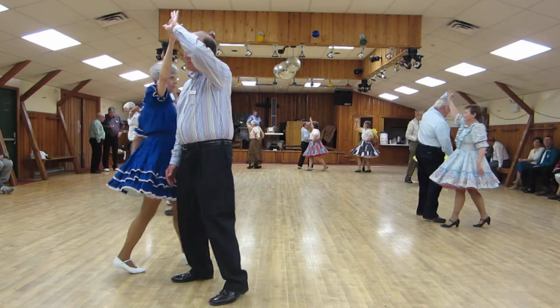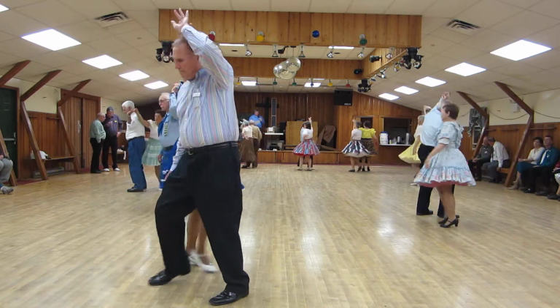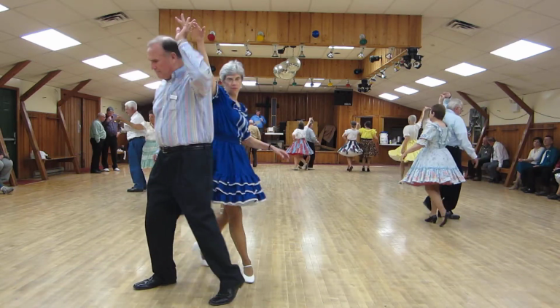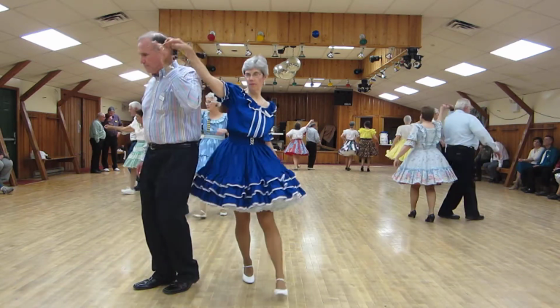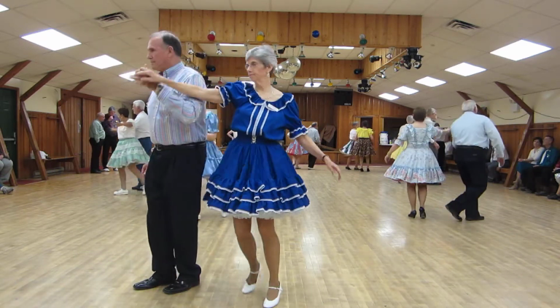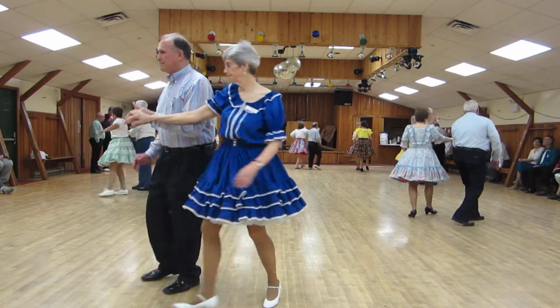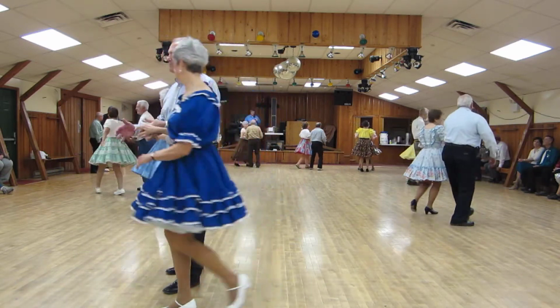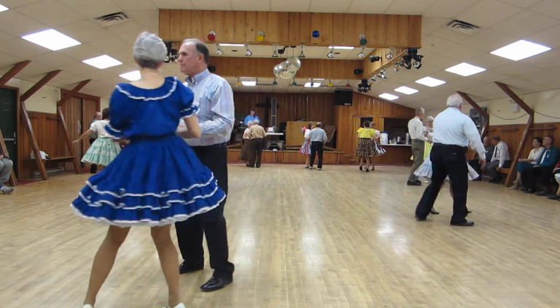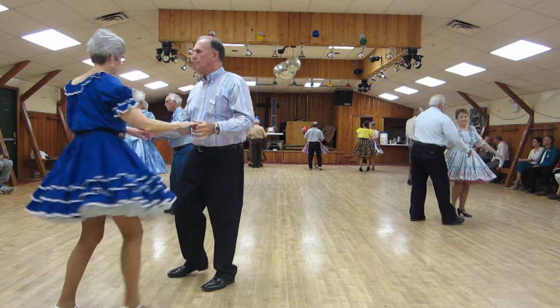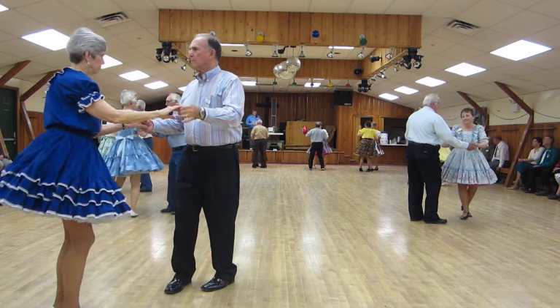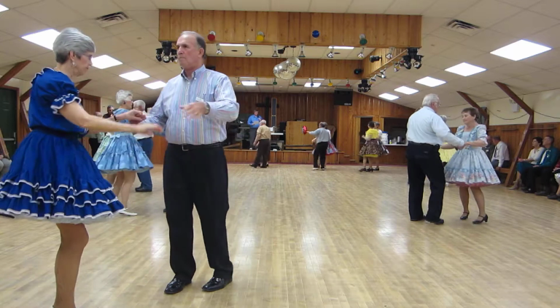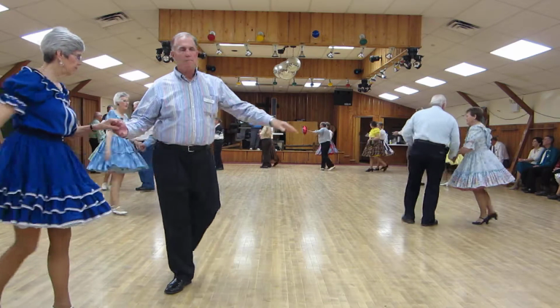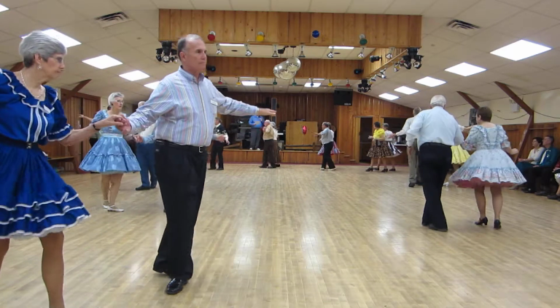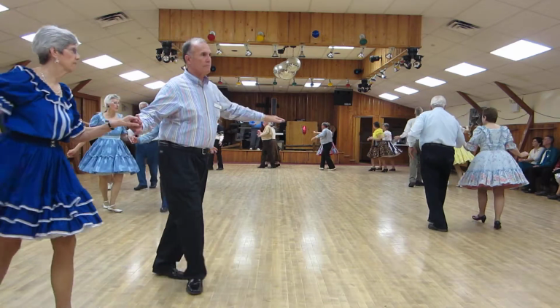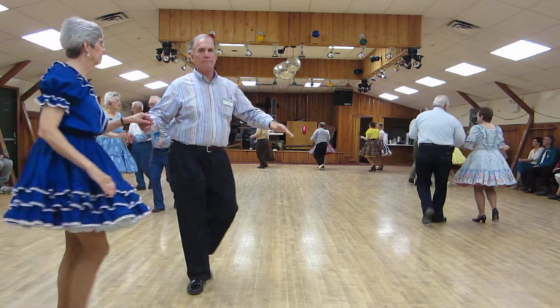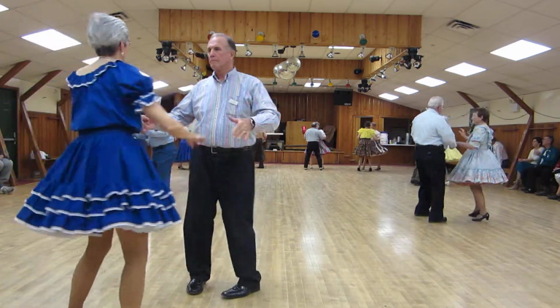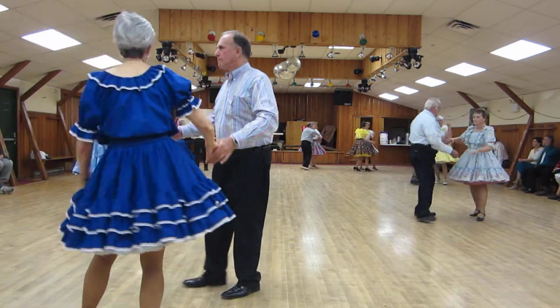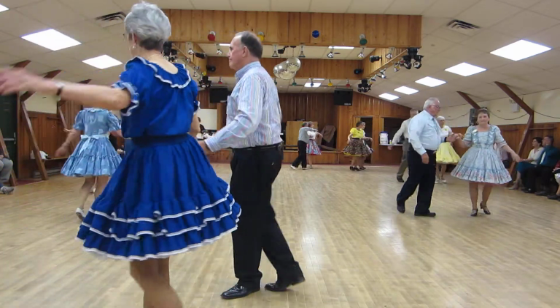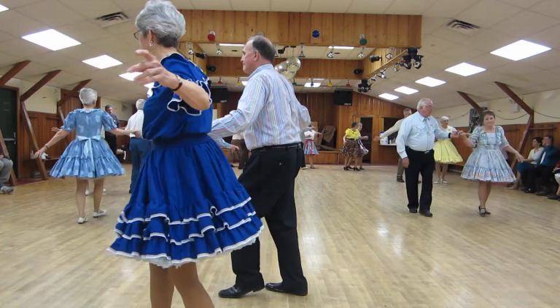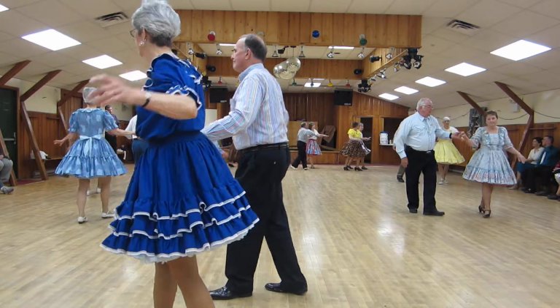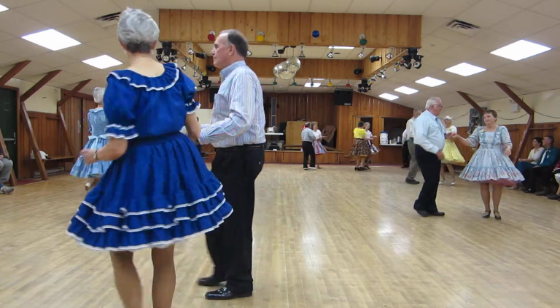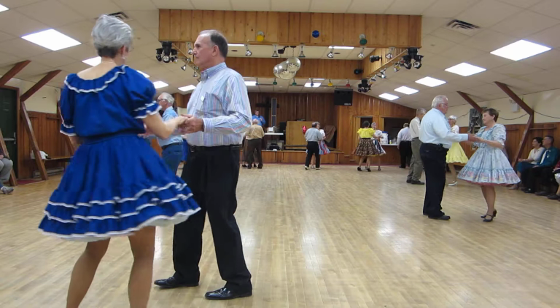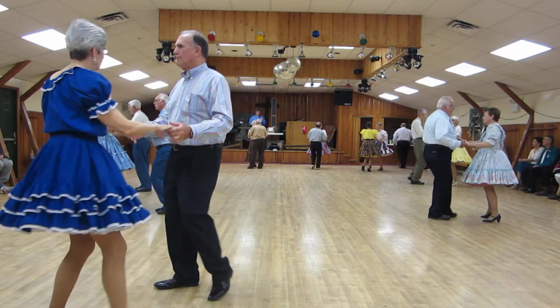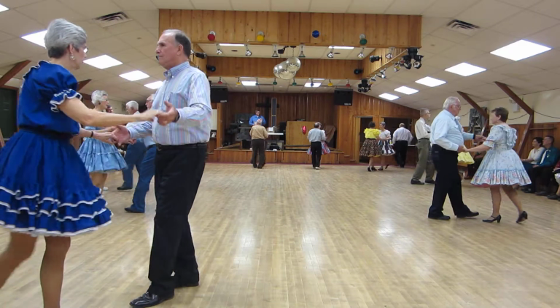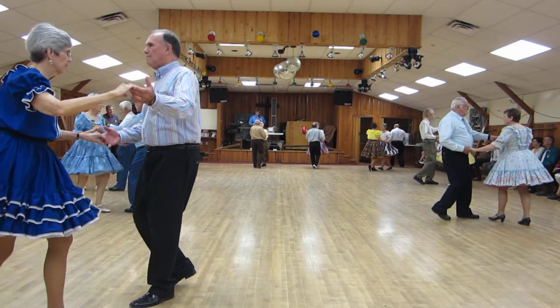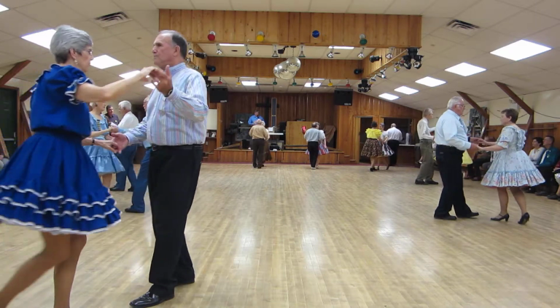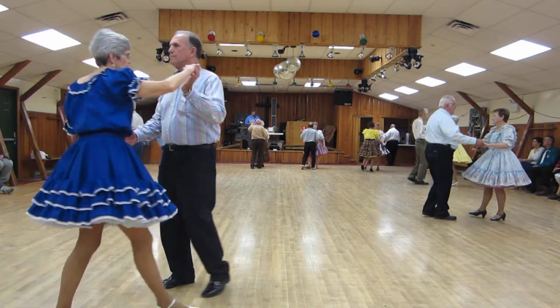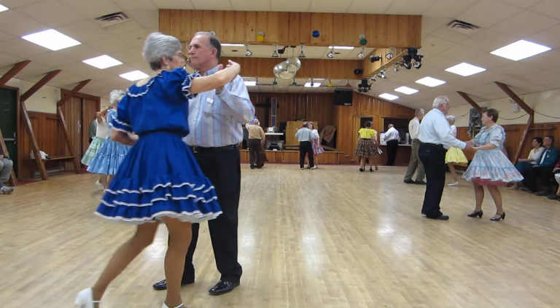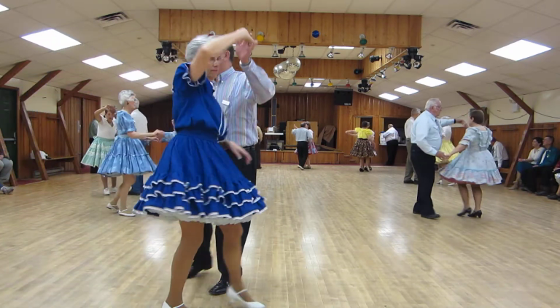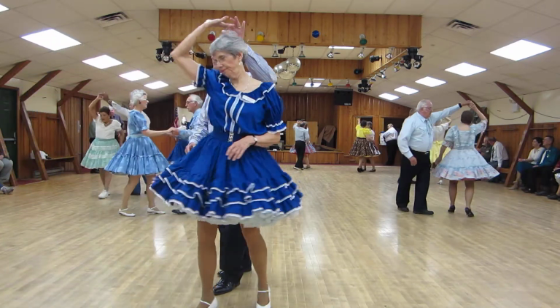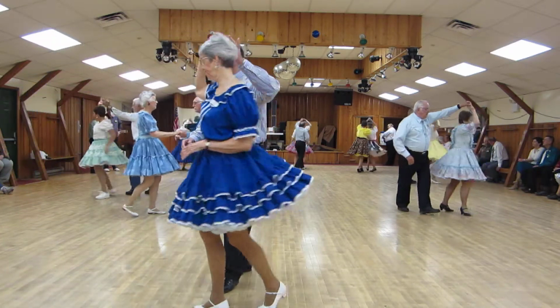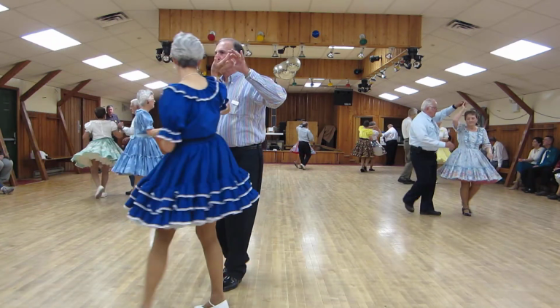And in Butterfly. Hand to hand twice. Quick, quick, slow. Alamana. Back to Butterfly. Fence lines twice.